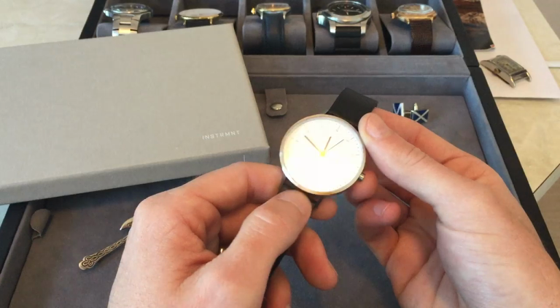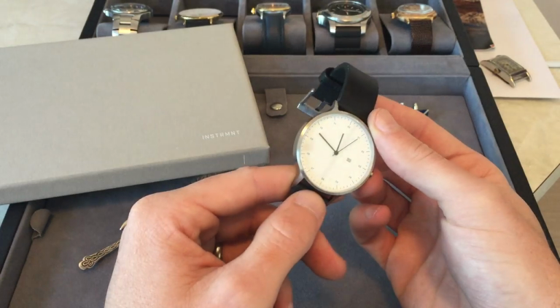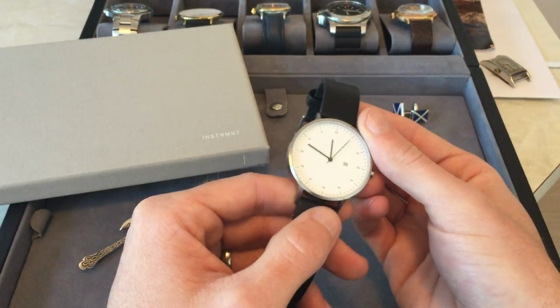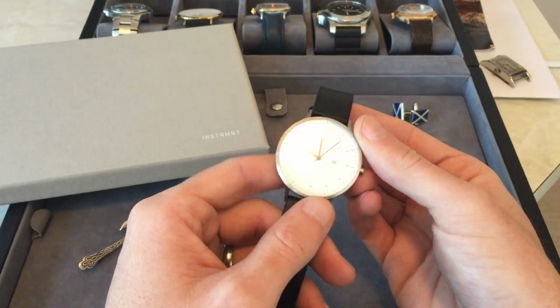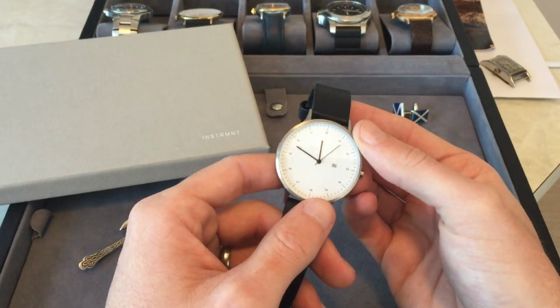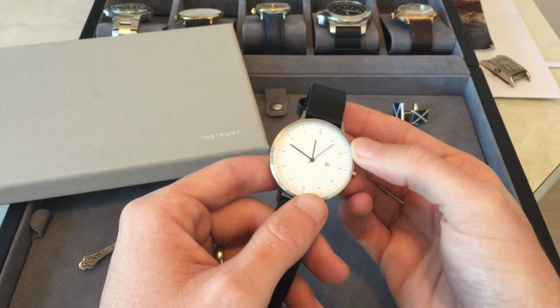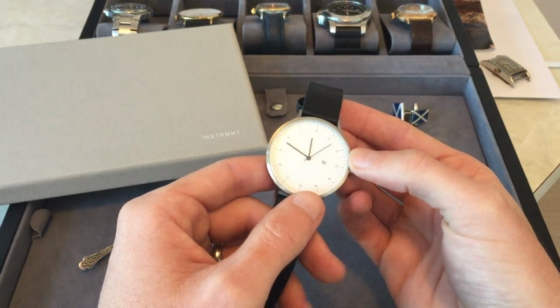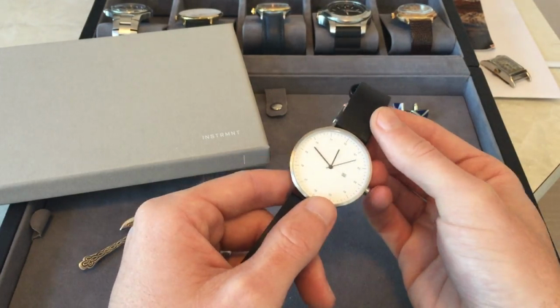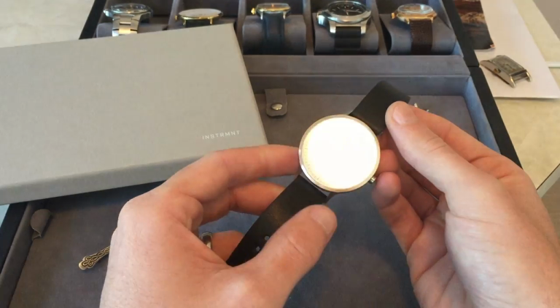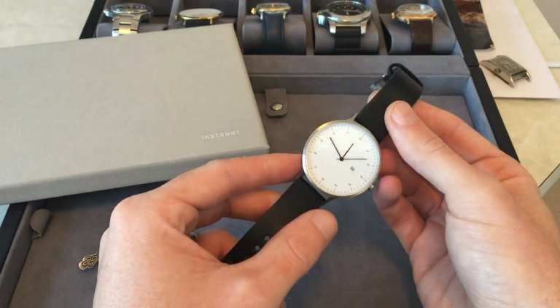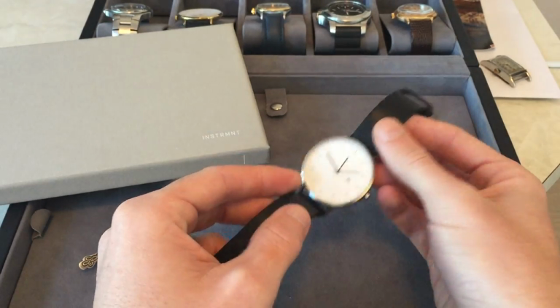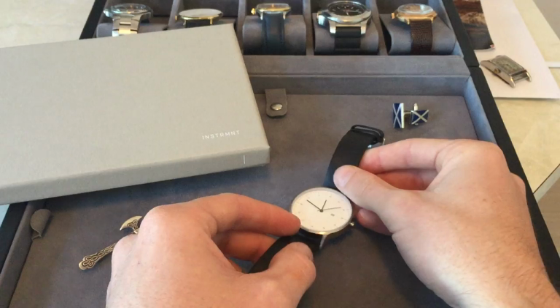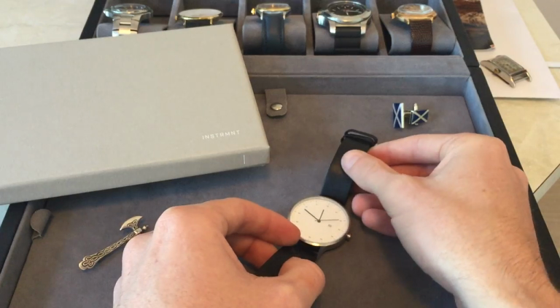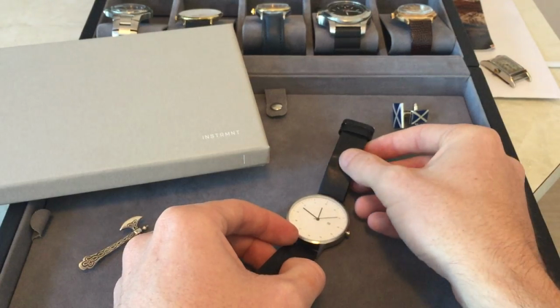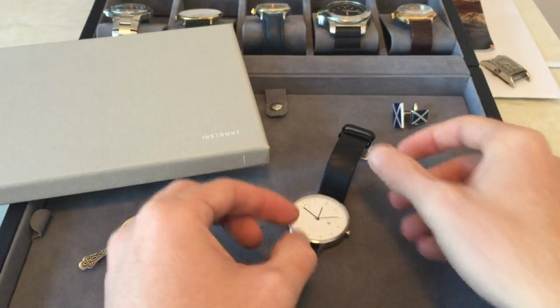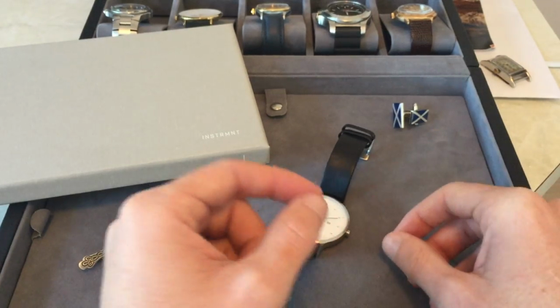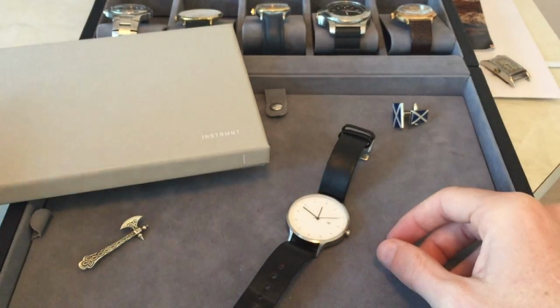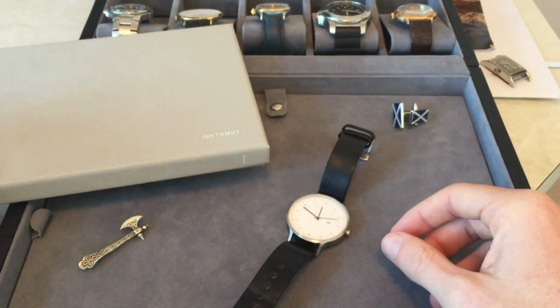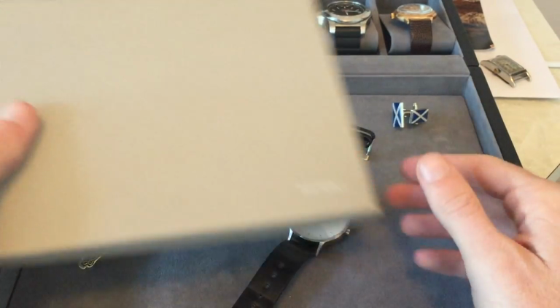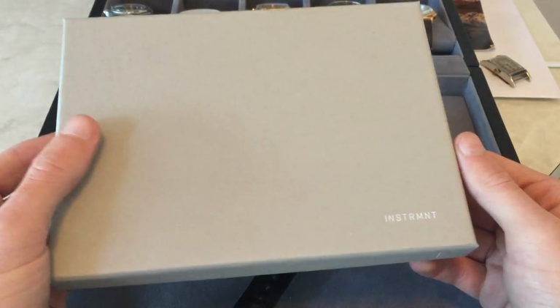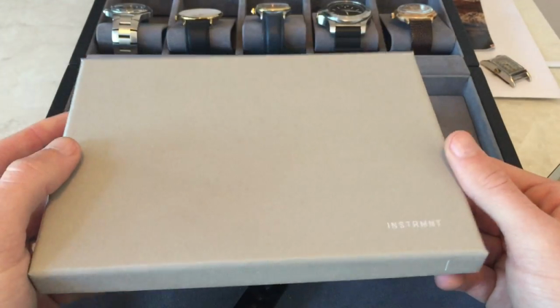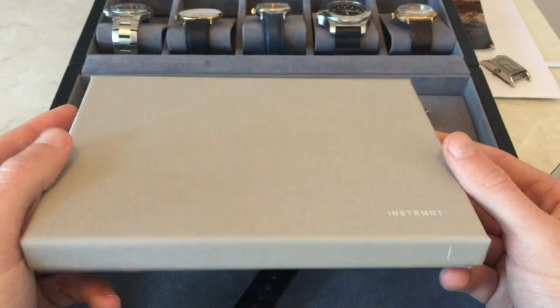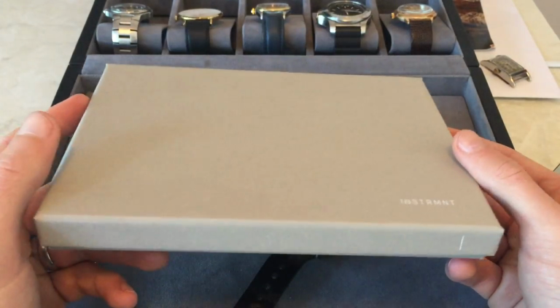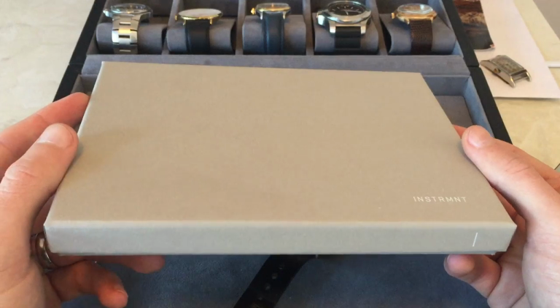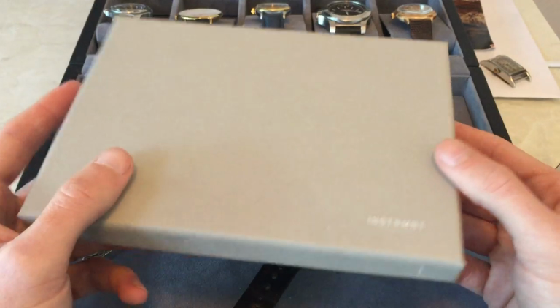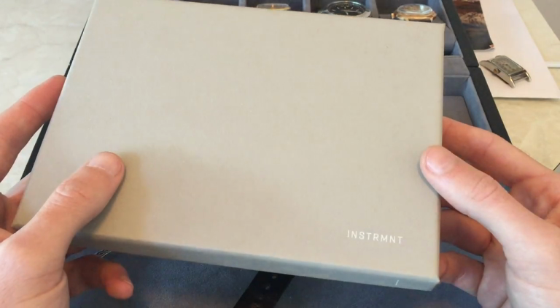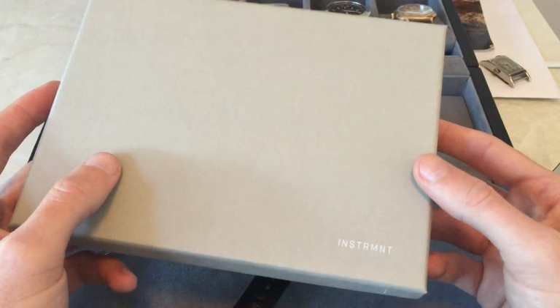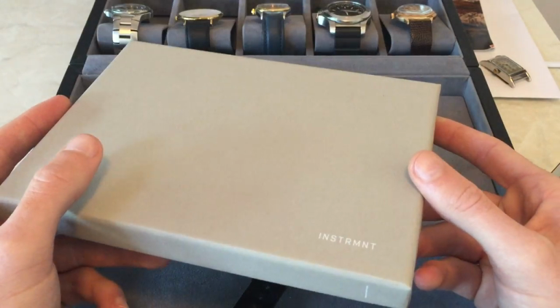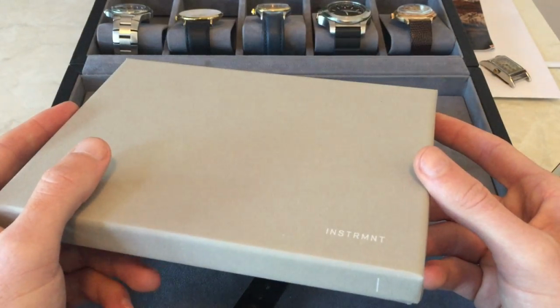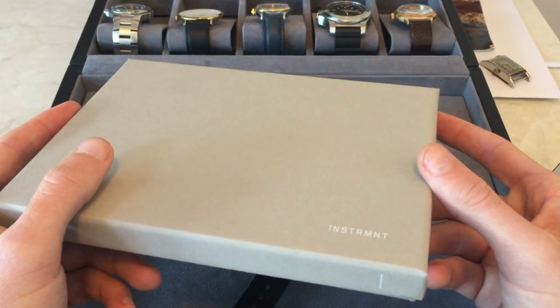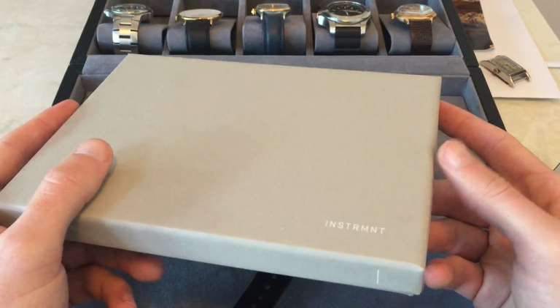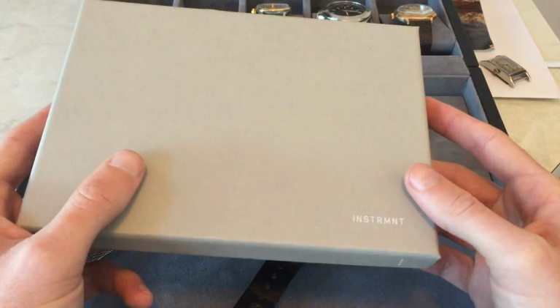The other reason I really like this watch is because of the design, and I'll touch more on that in a little while. Looking at the box the Instrument 01 comes in, it's very clean, very neat and minimal.